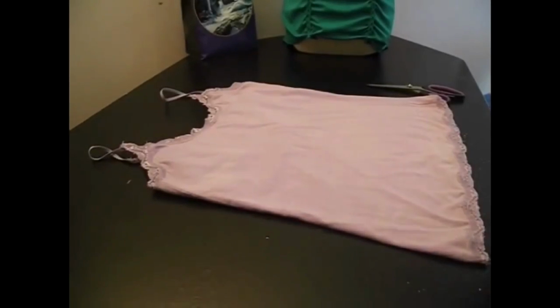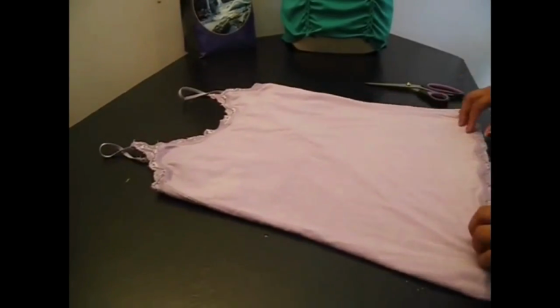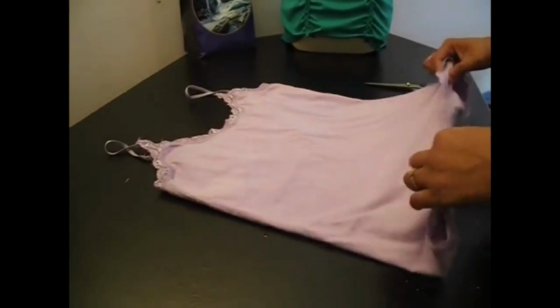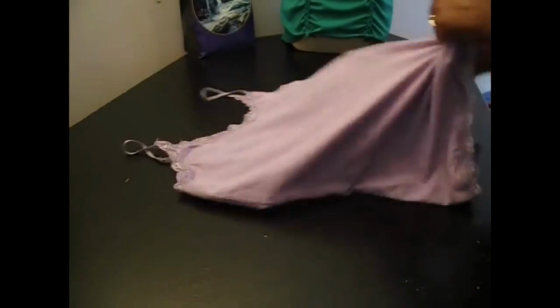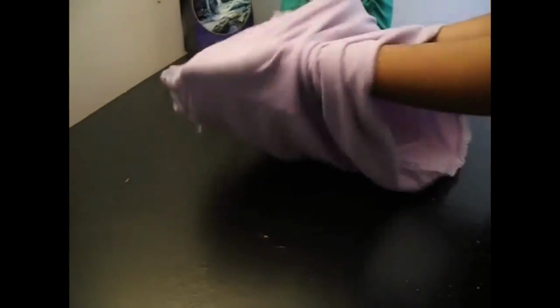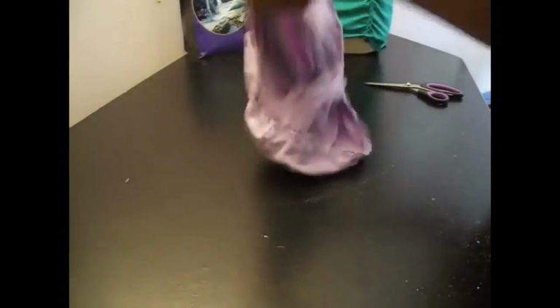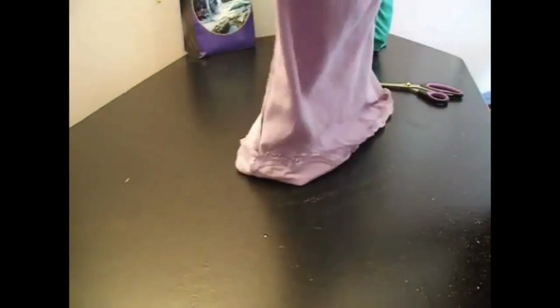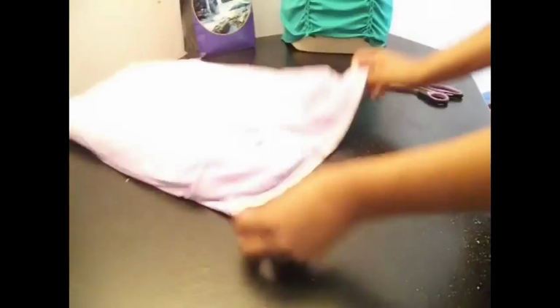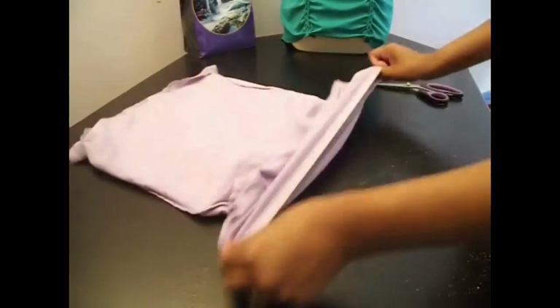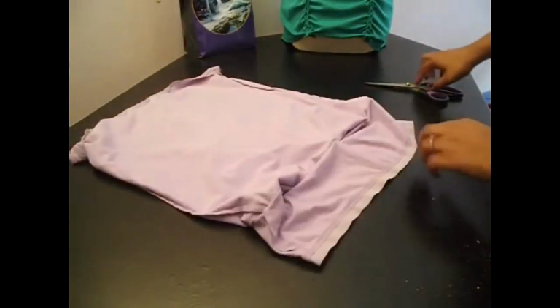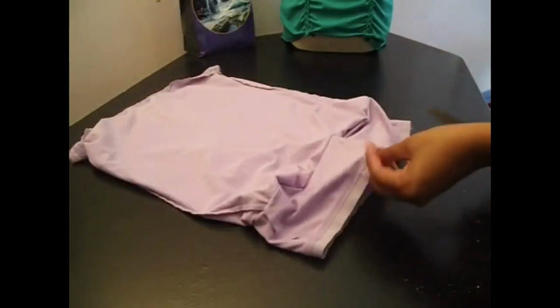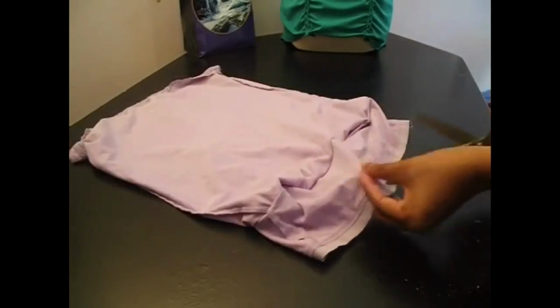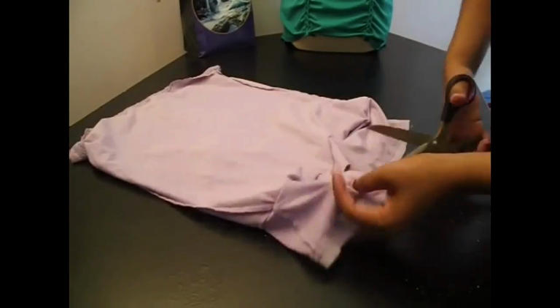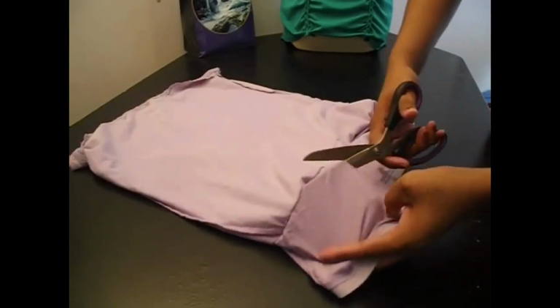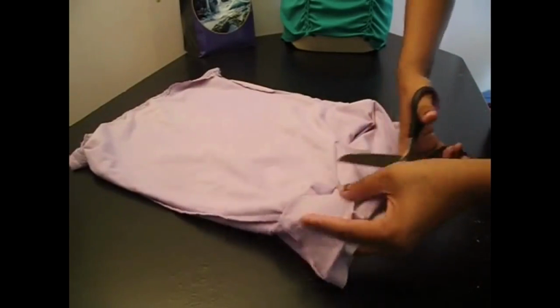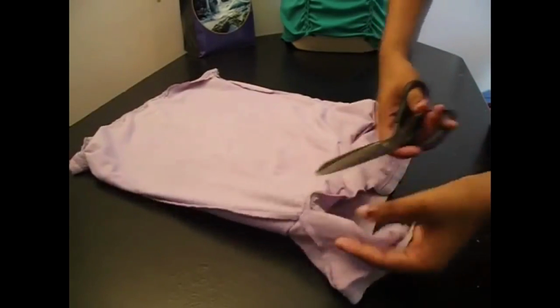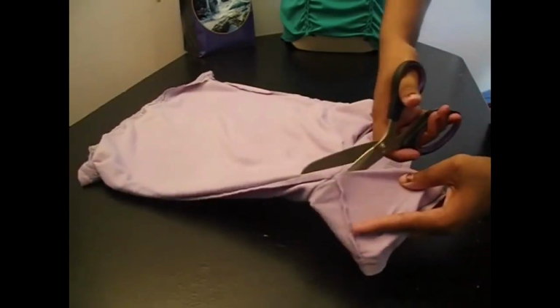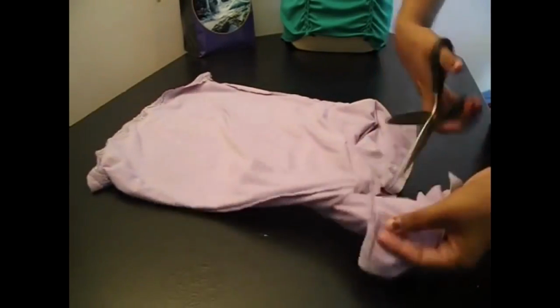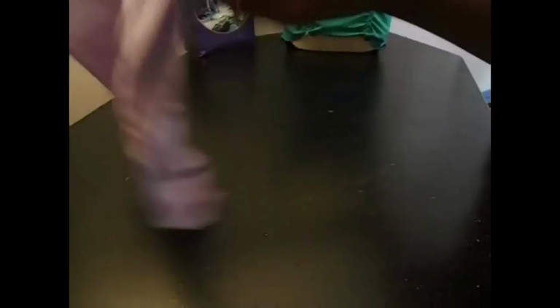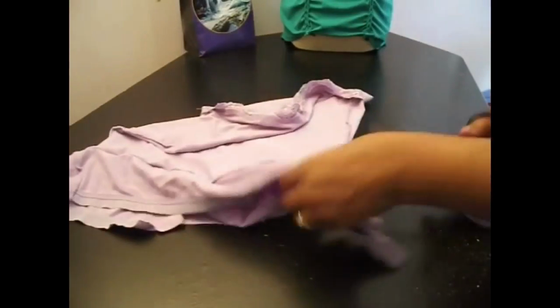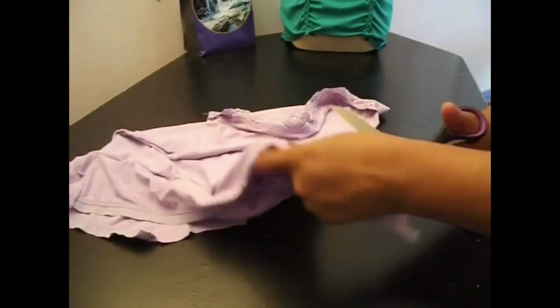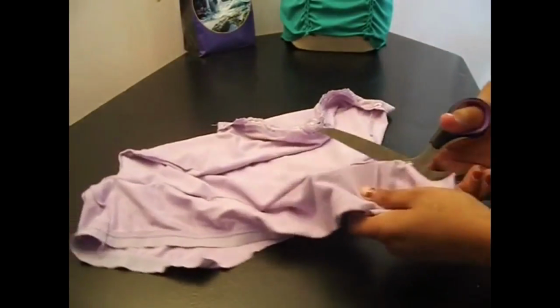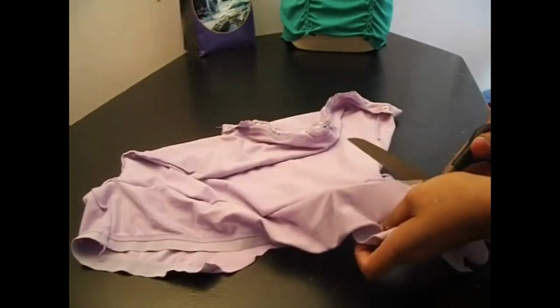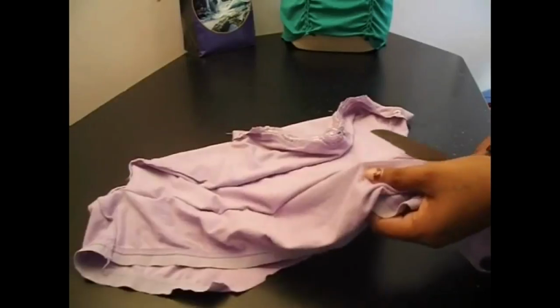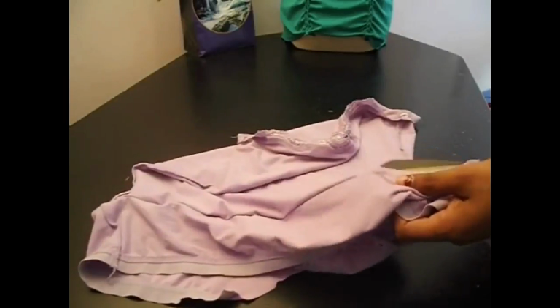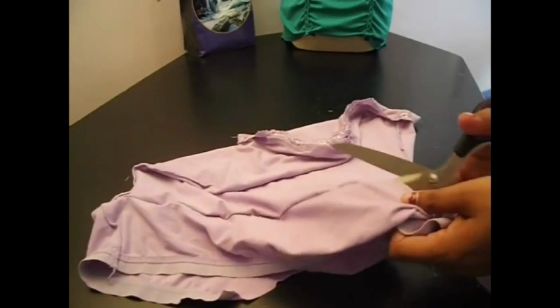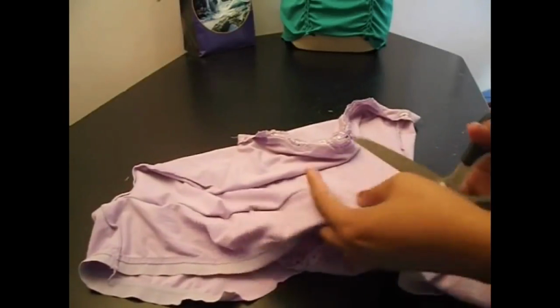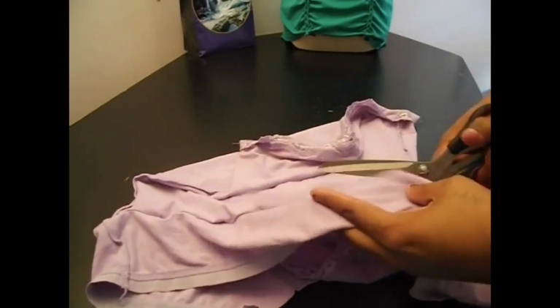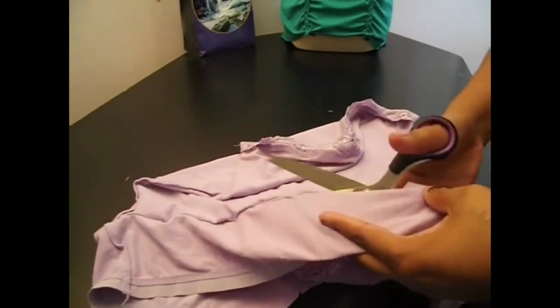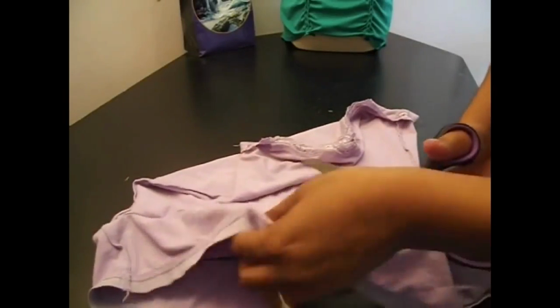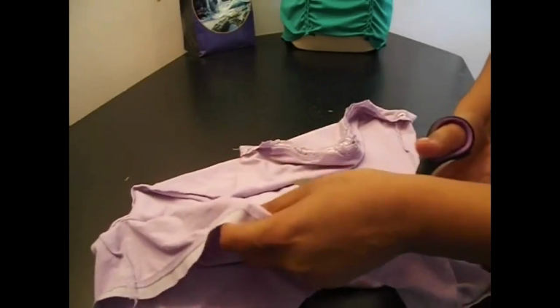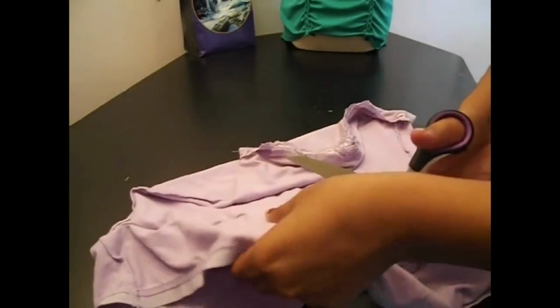Hey everybody, this is my first time doing a voiceover, so bear with me. As you can see, I am cutting off the built-in bra on this spaghetti strap t-shirt.